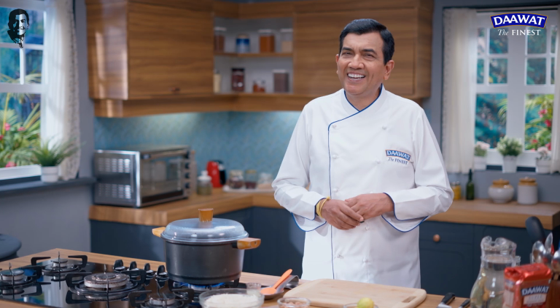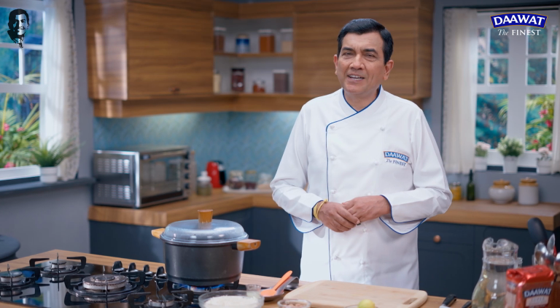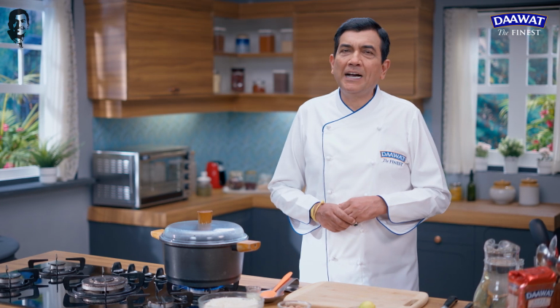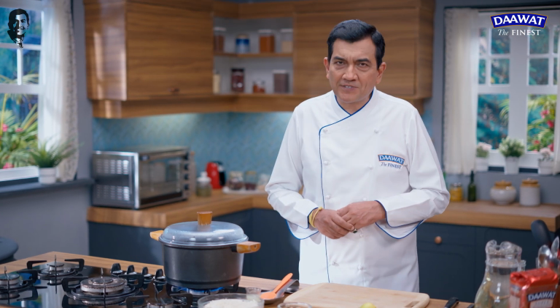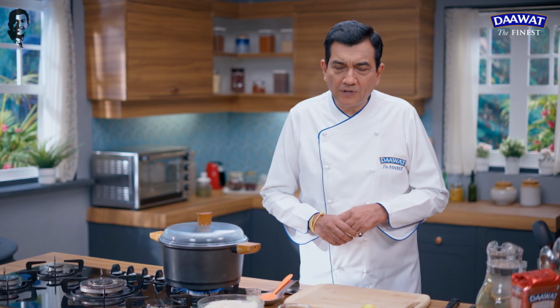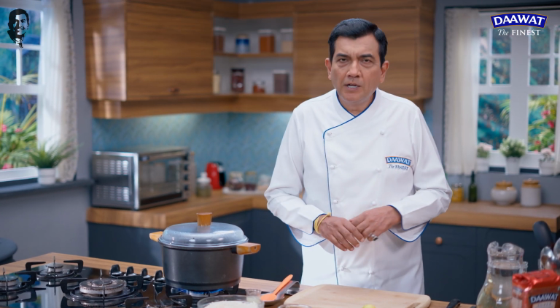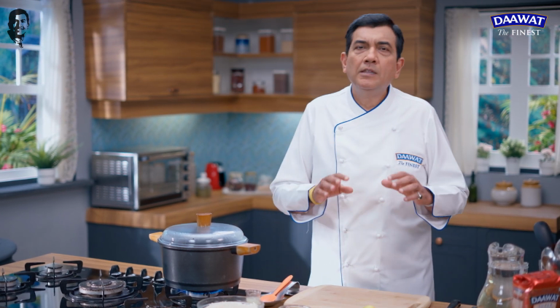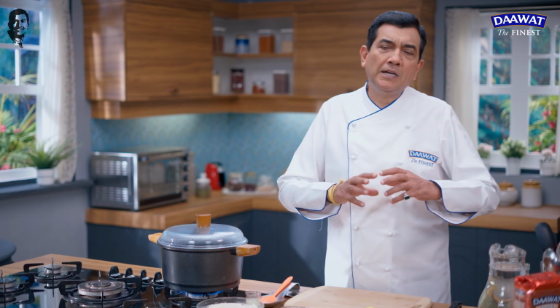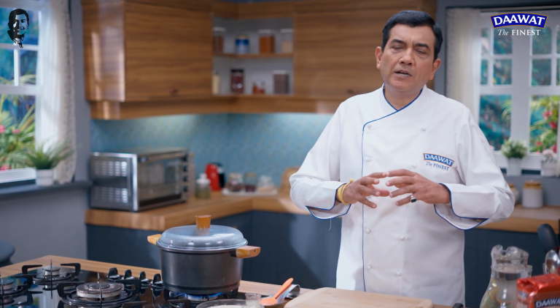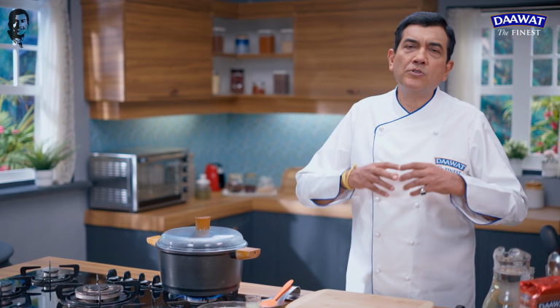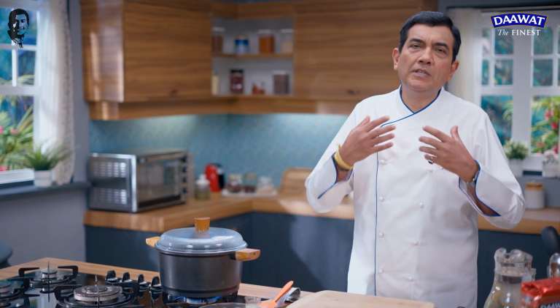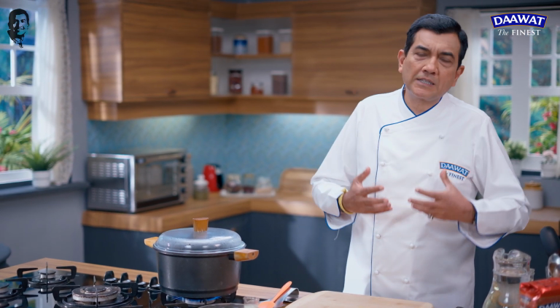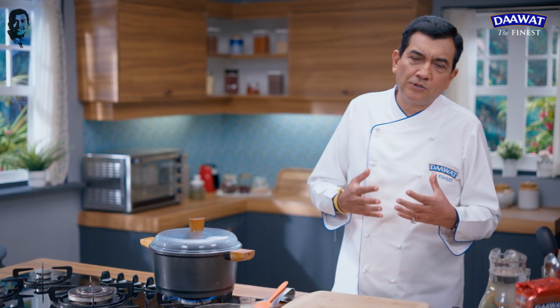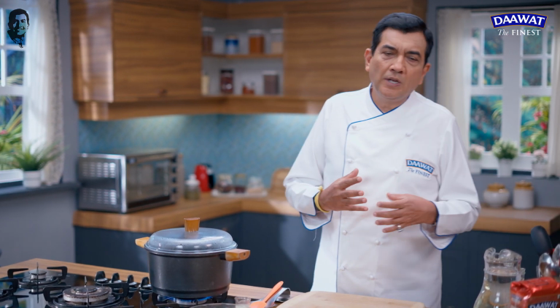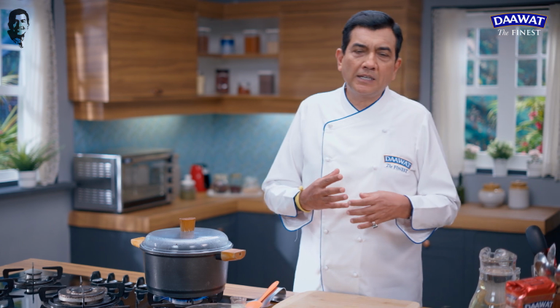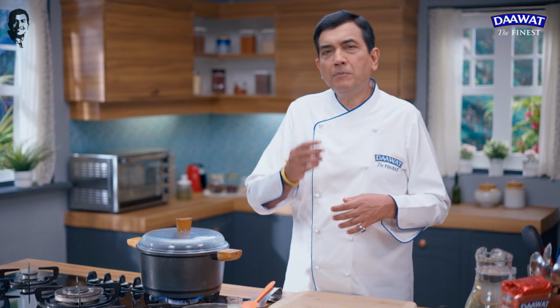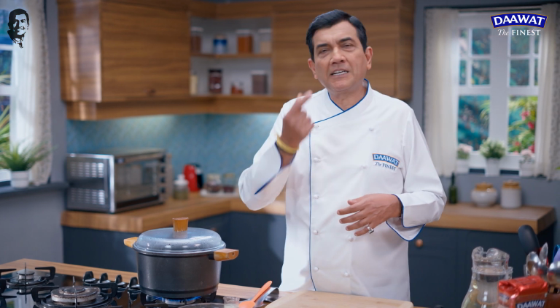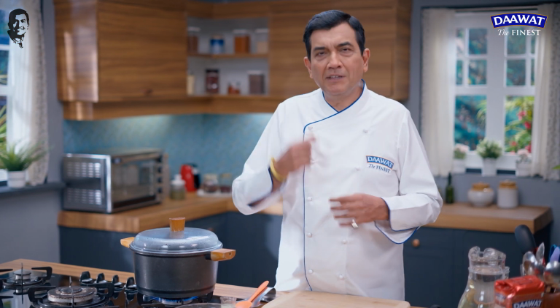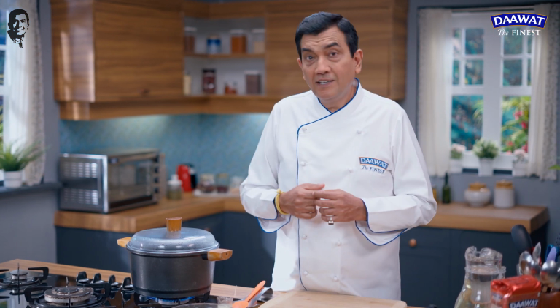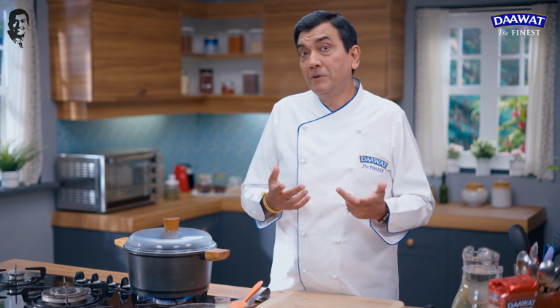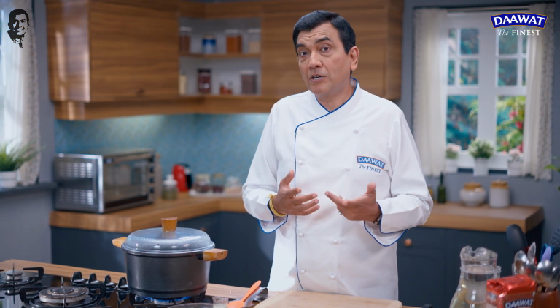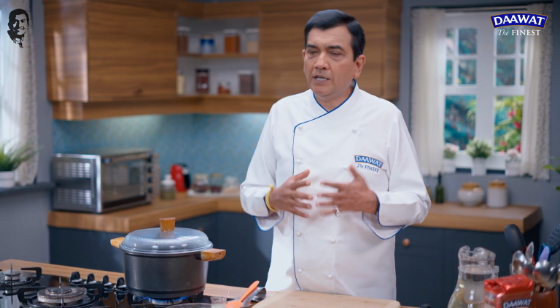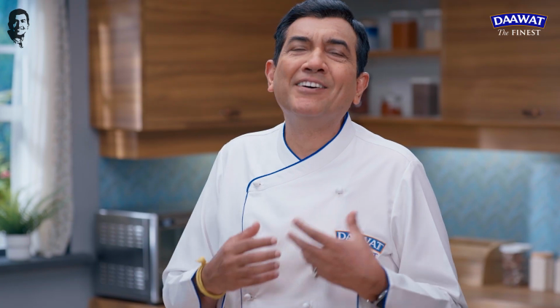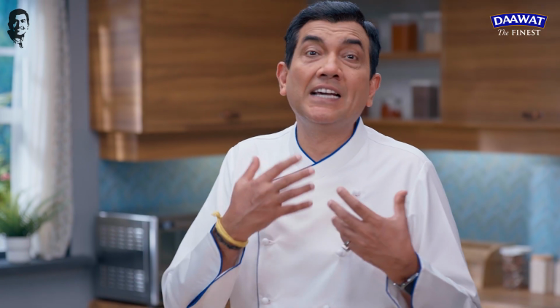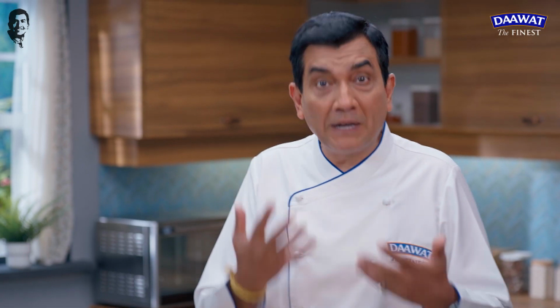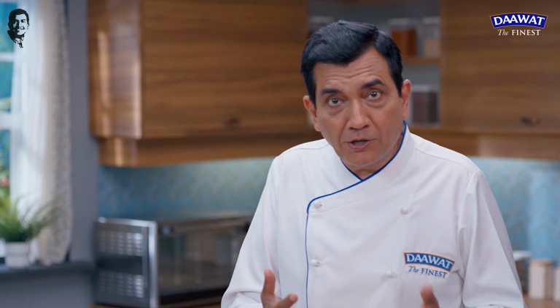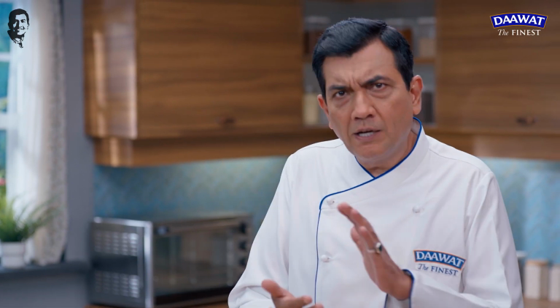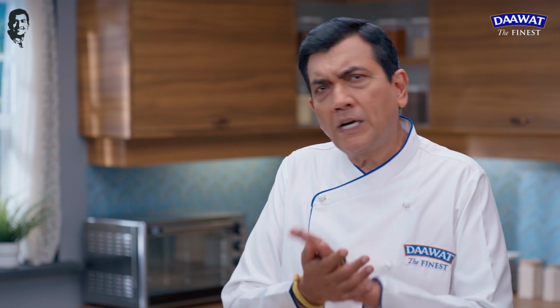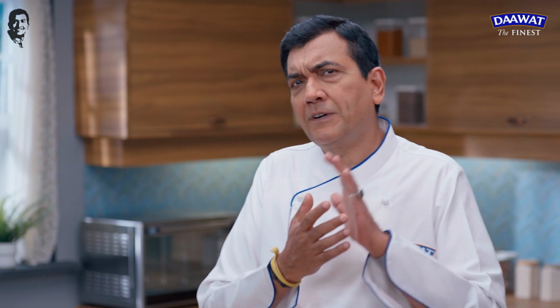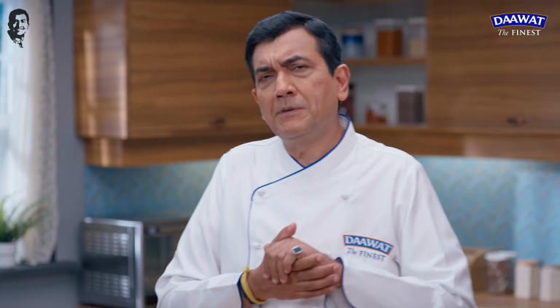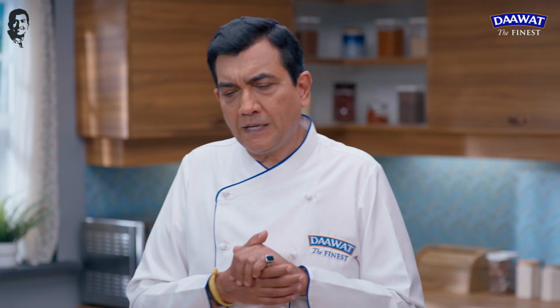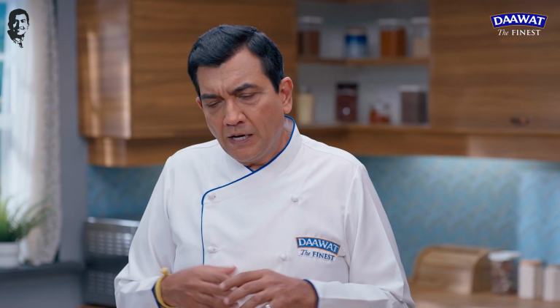Hello and welcome. I am Chef Sanjeev Kapoor. When you eat something, you feel like it will make you fat. But it doesn't always happen. Because when it is made properly for the first time, it can turn out perfectly.